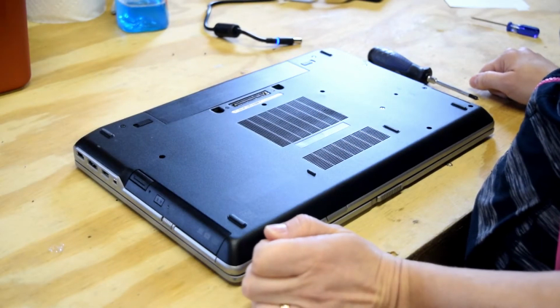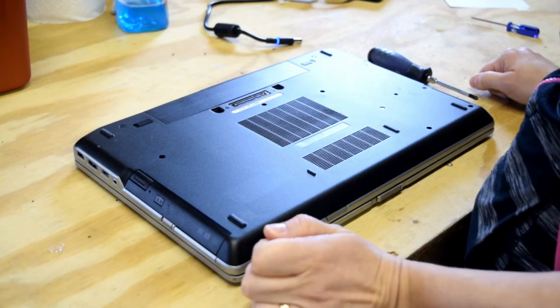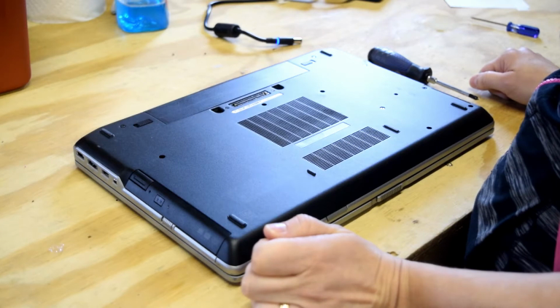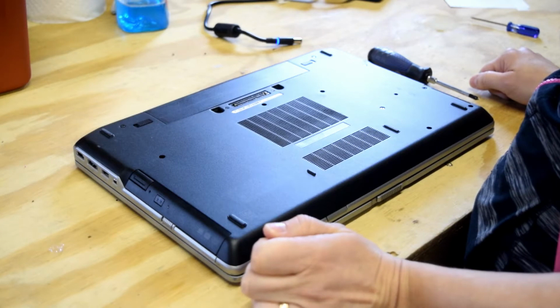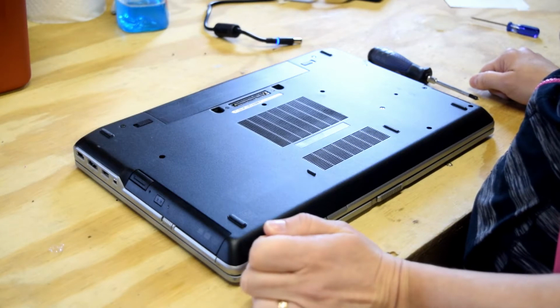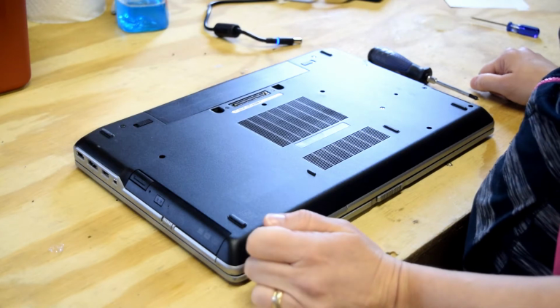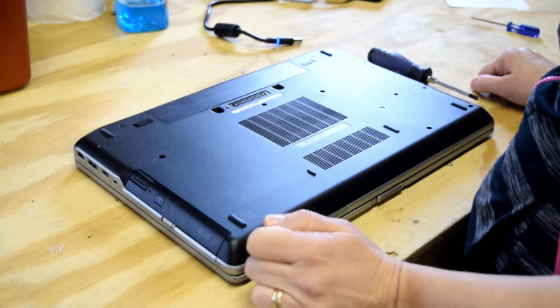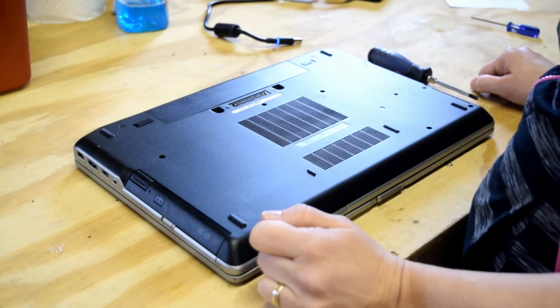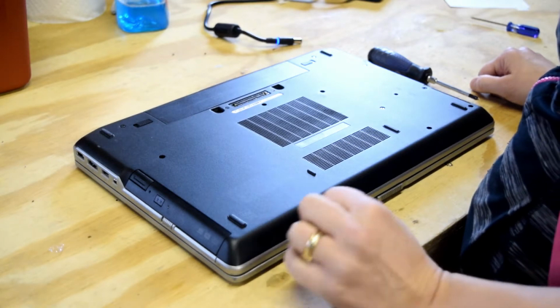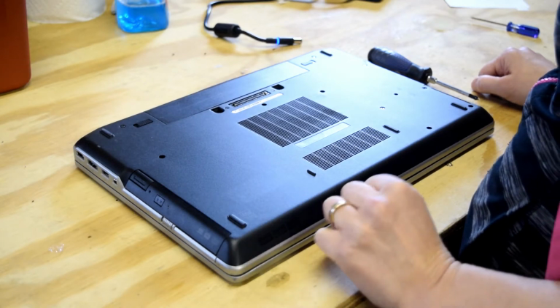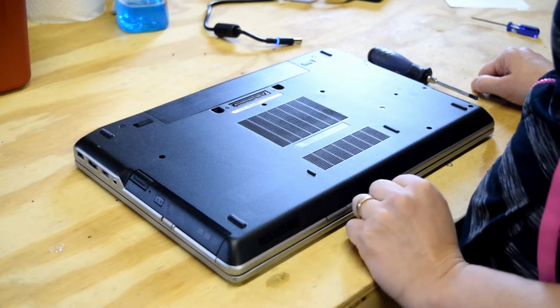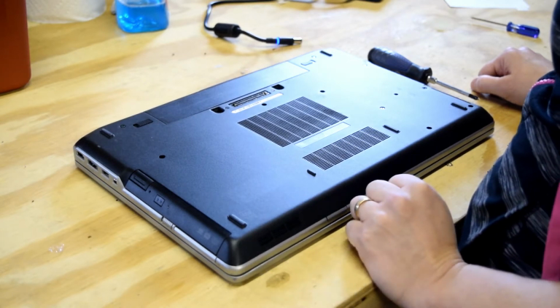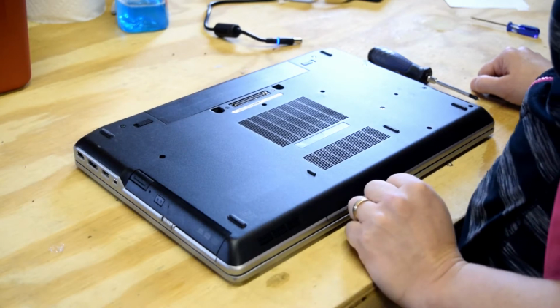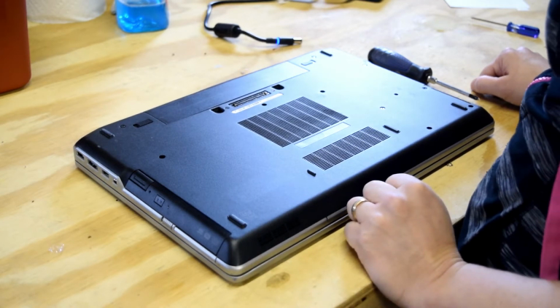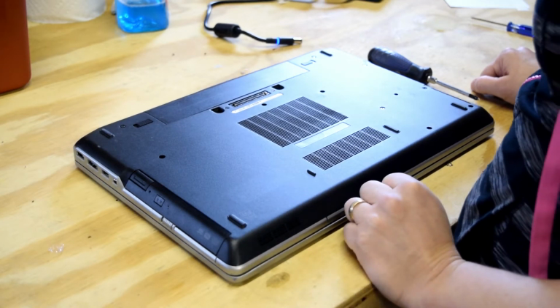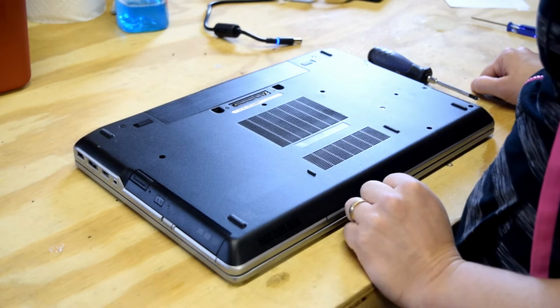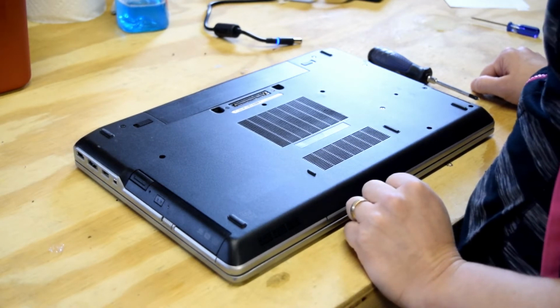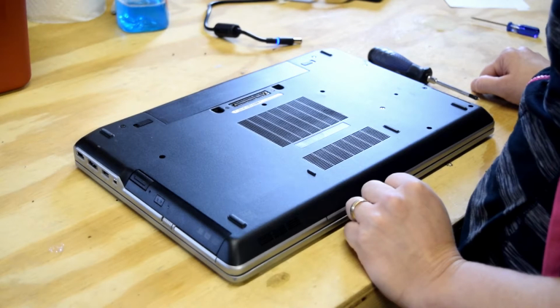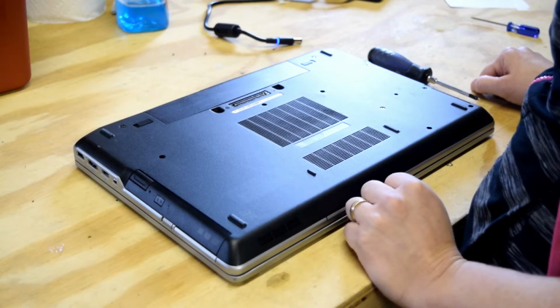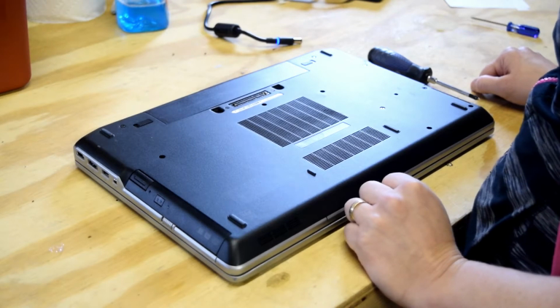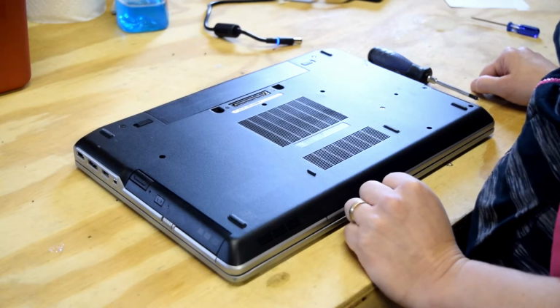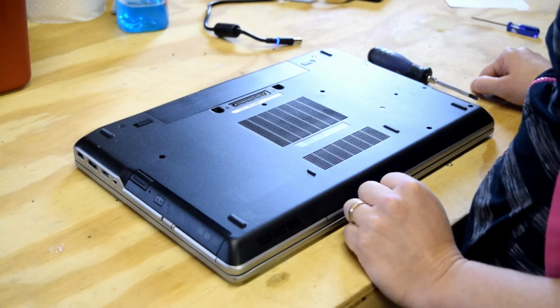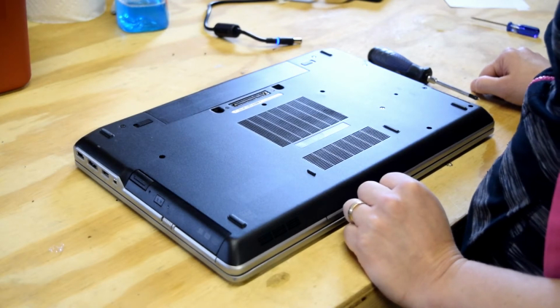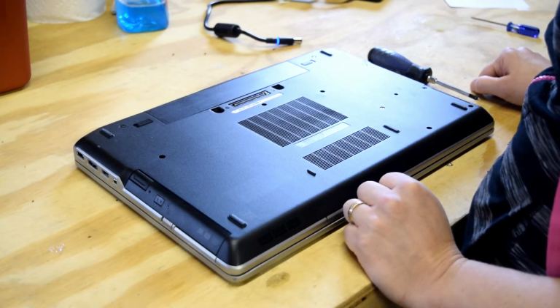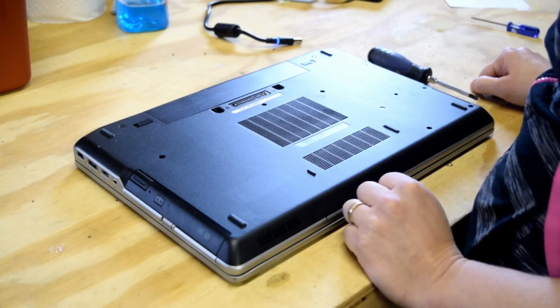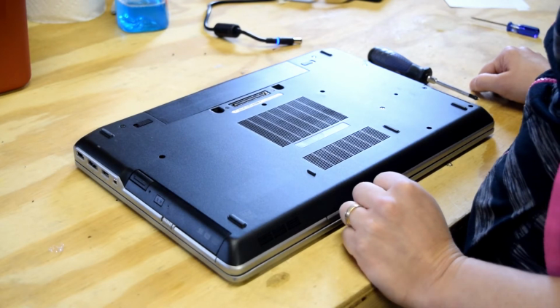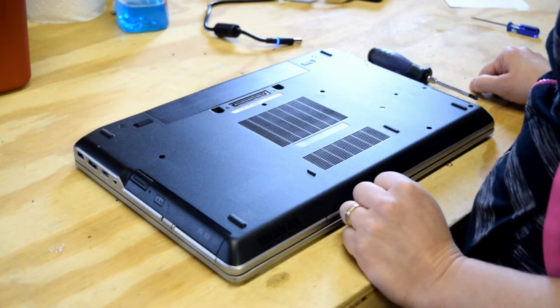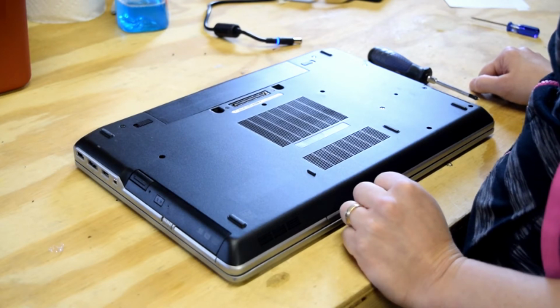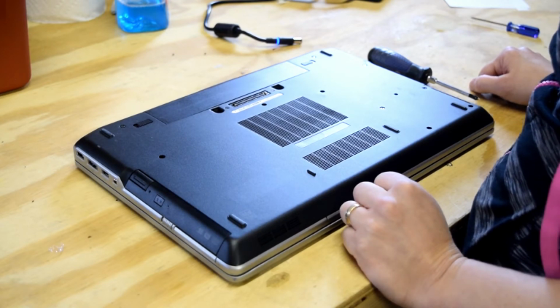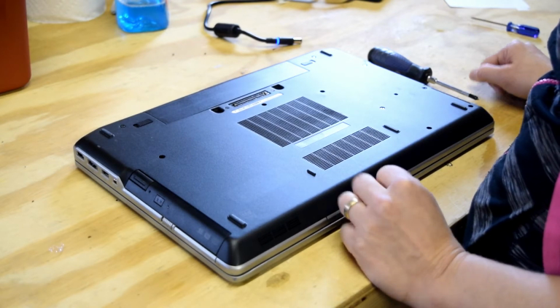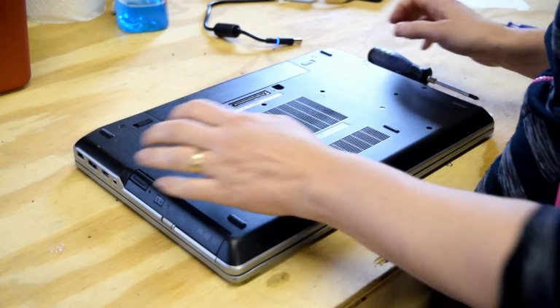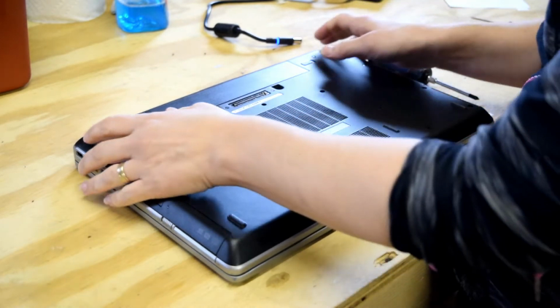Fred from the Laptop Barn here. Our video today, we're going to change the wireless card on a Dell Latitude E6520 laptop.